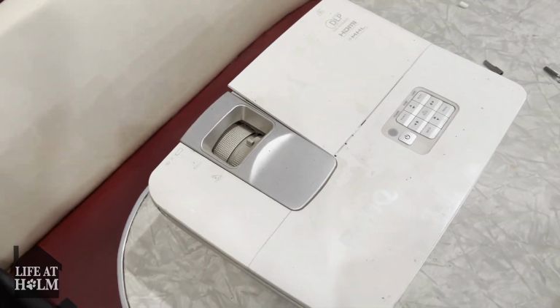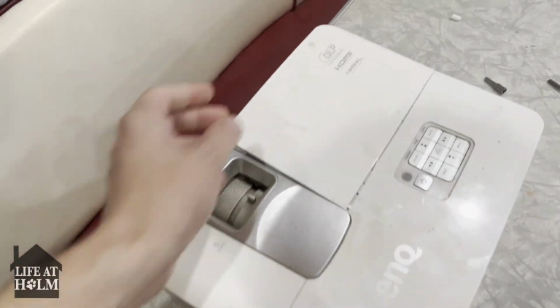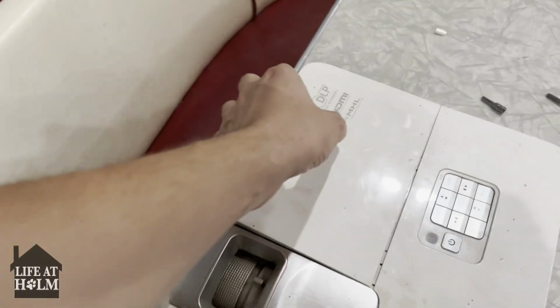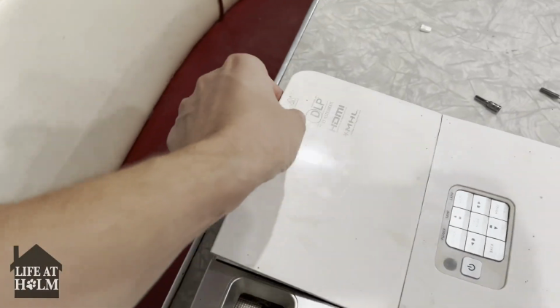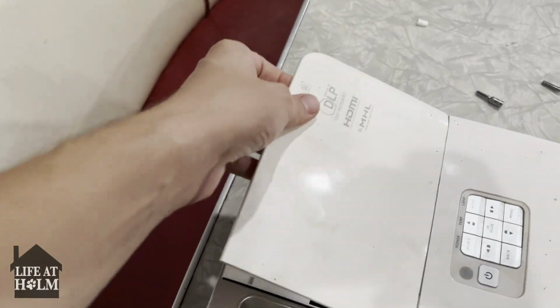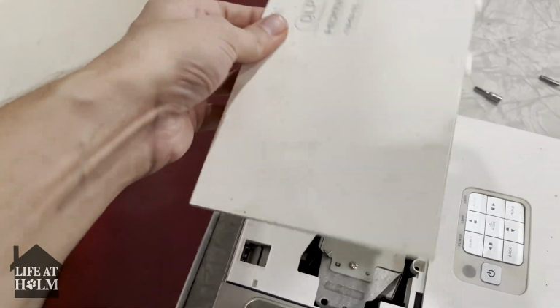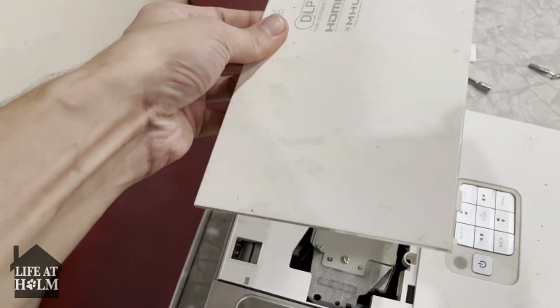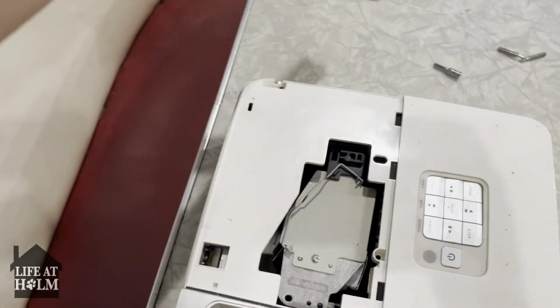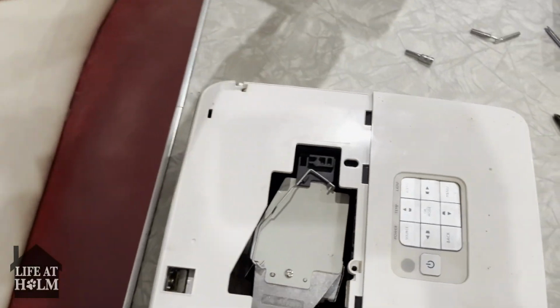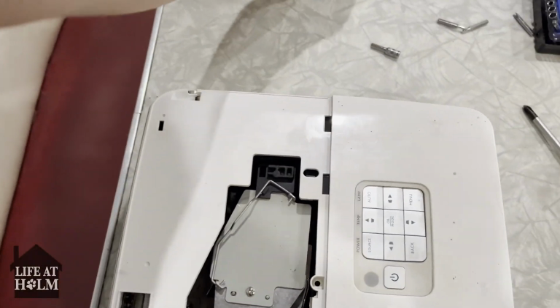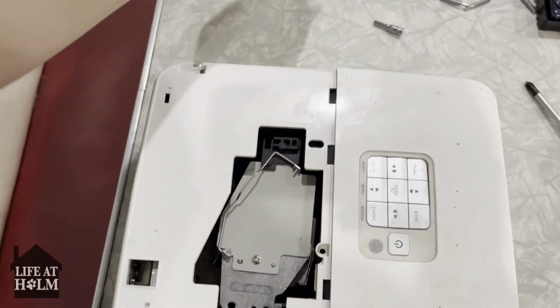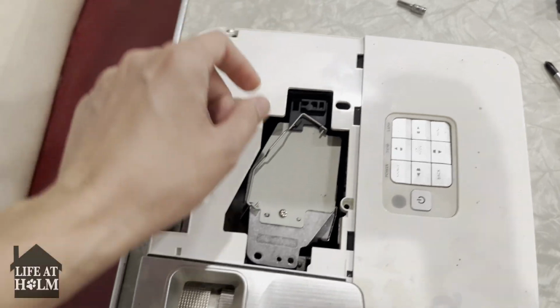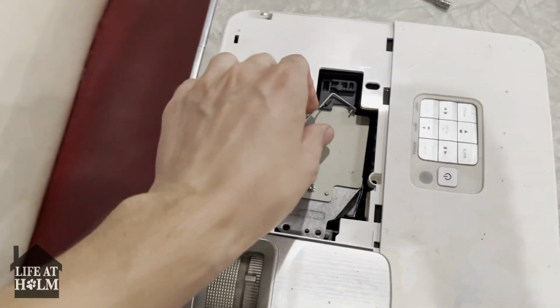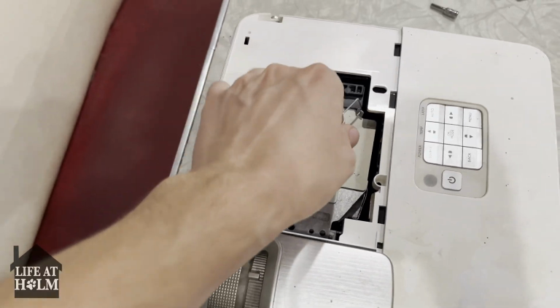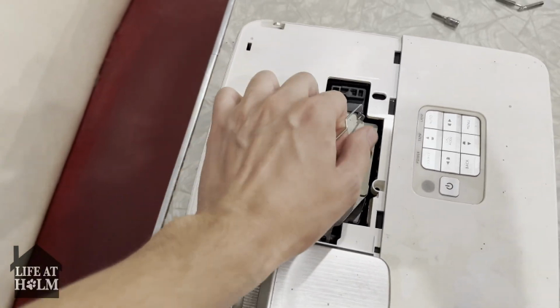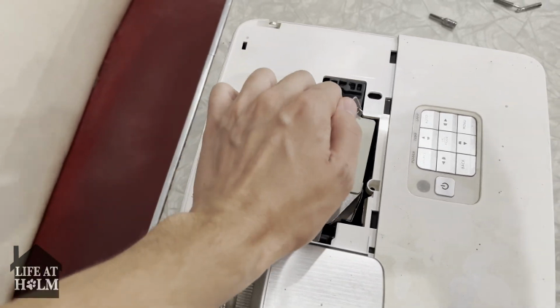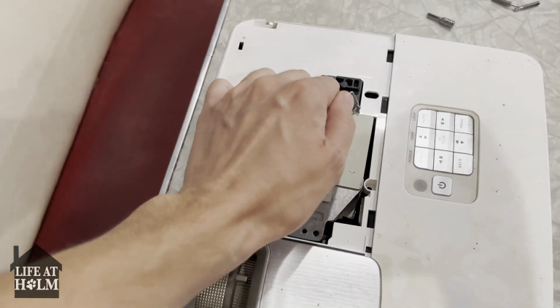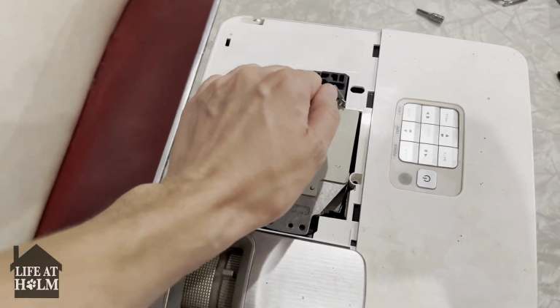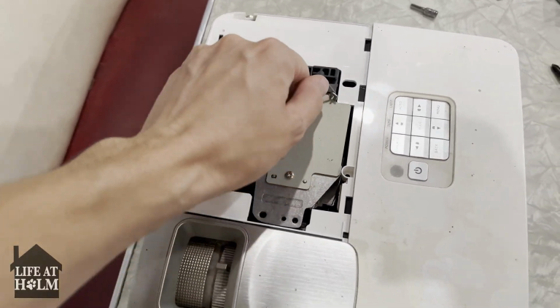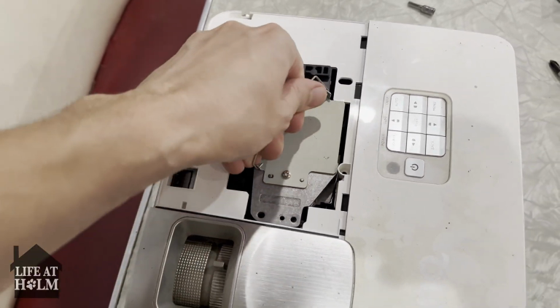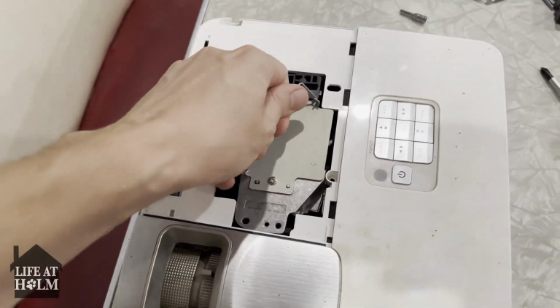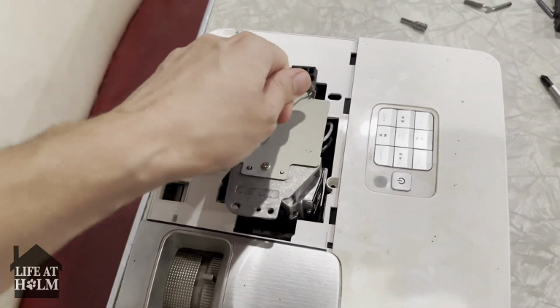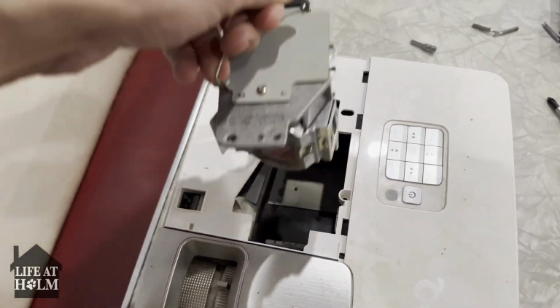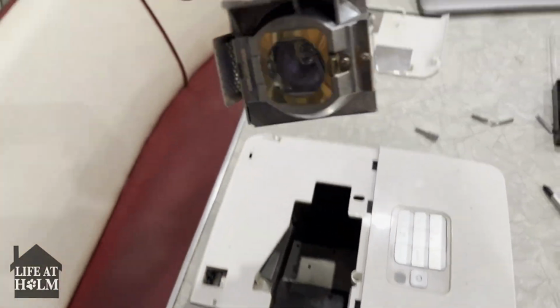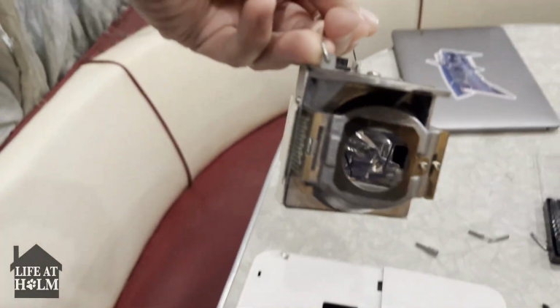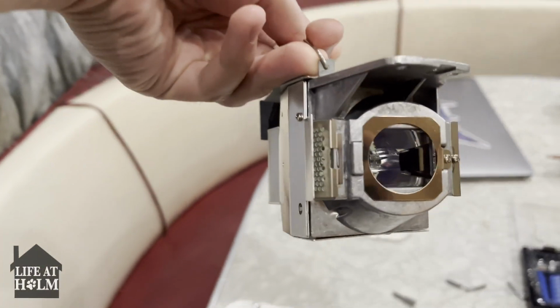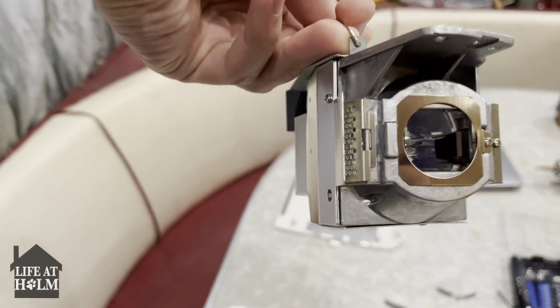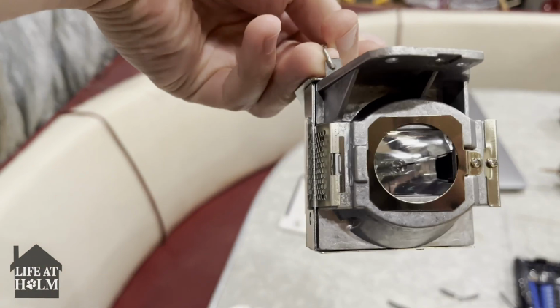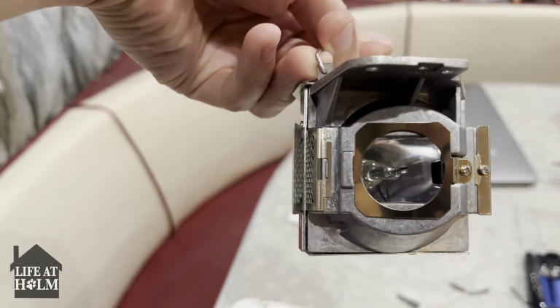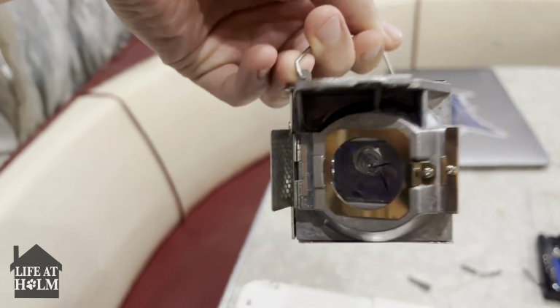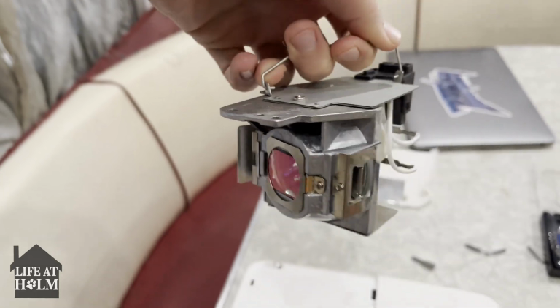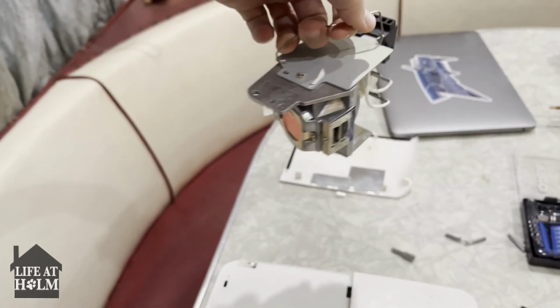So what we're going to do is remove this first. Next you remove the actual lamp — the lamp is in here. That lamp is fine; I've already replaced the lamp.